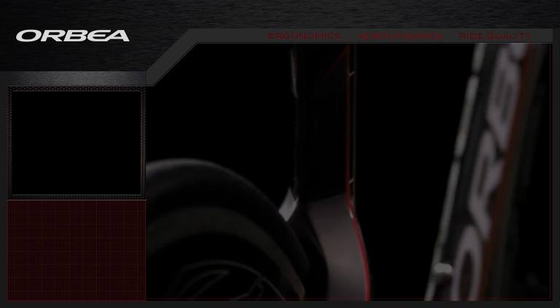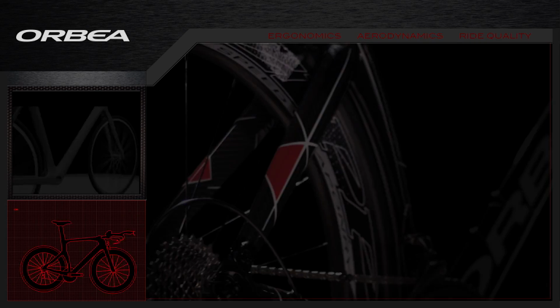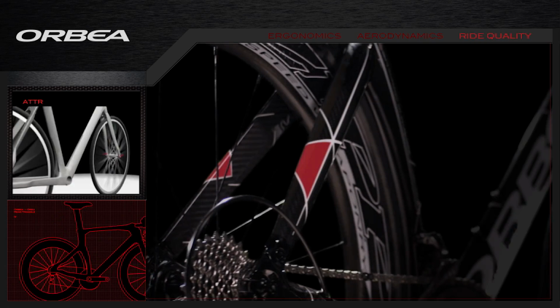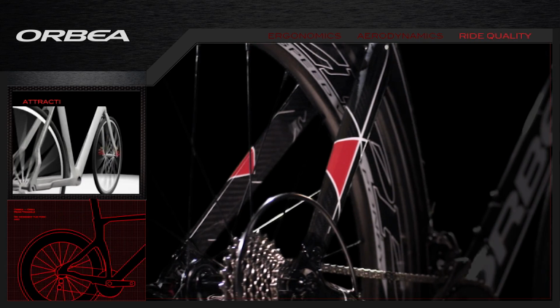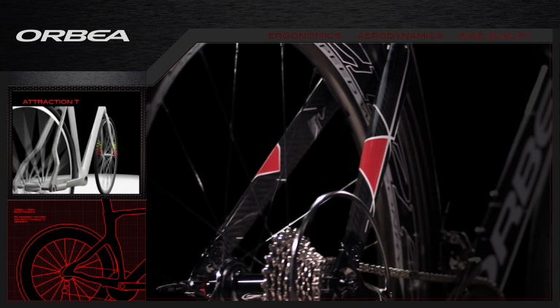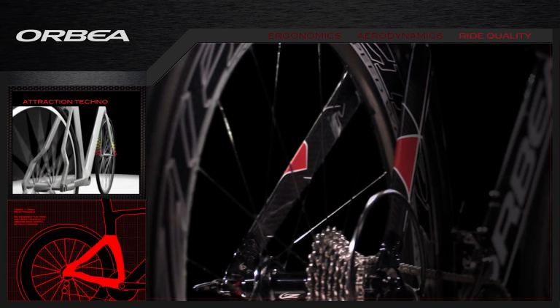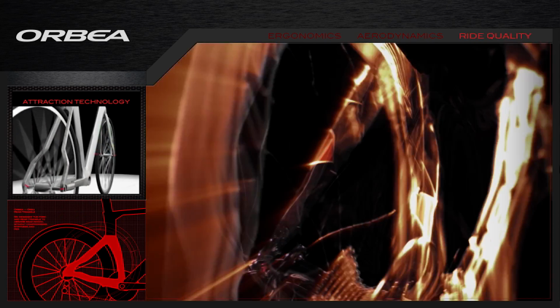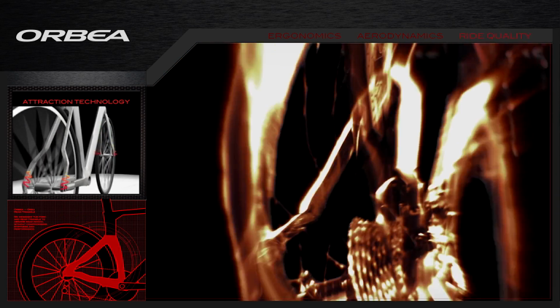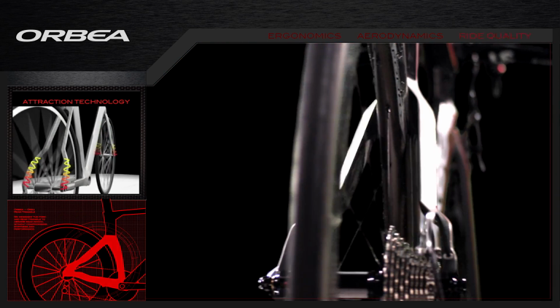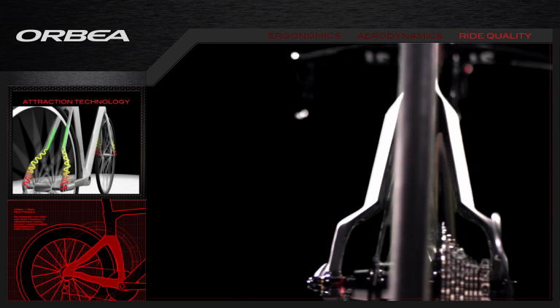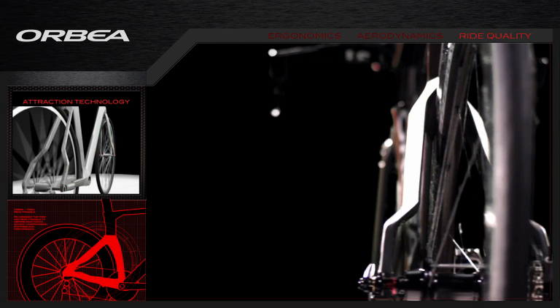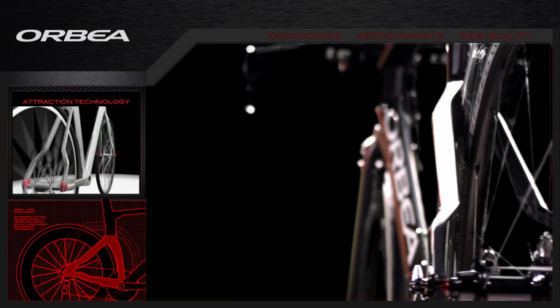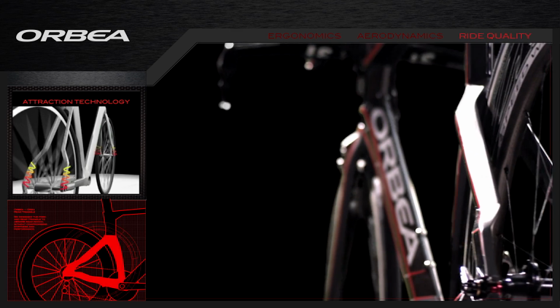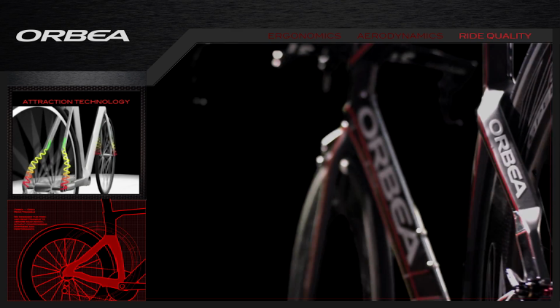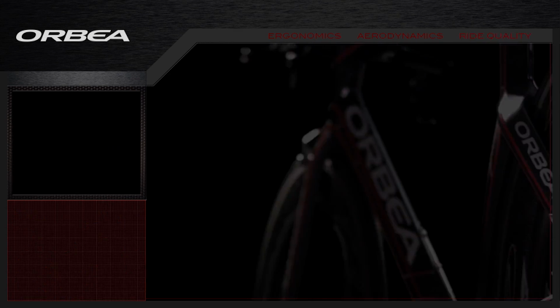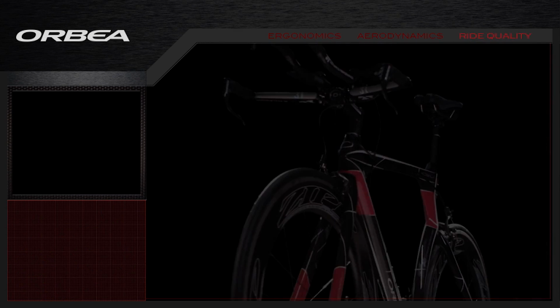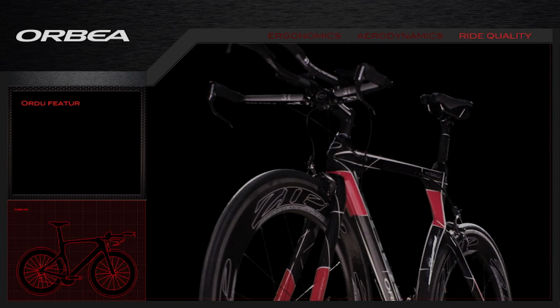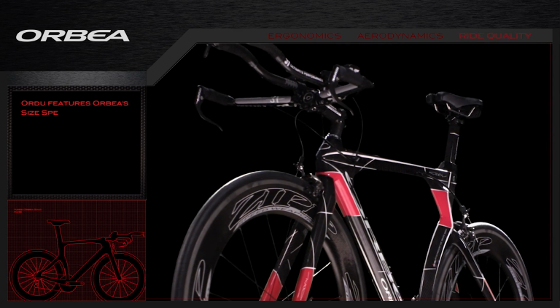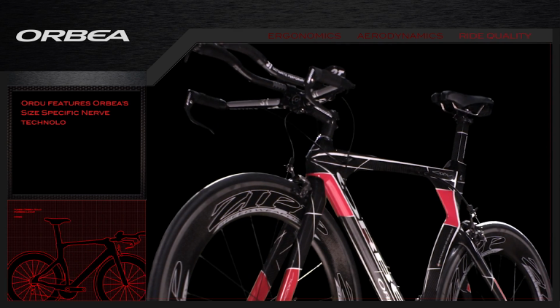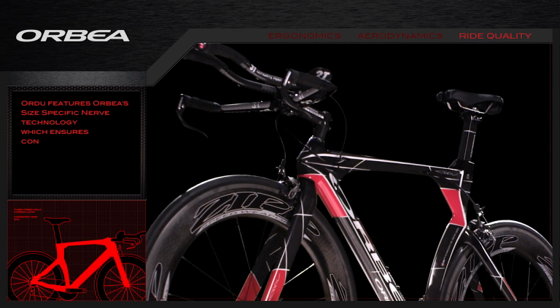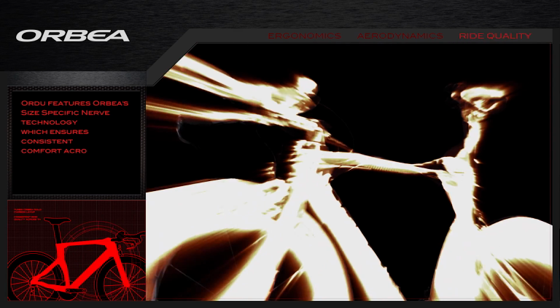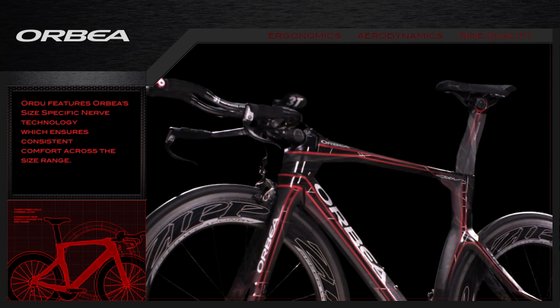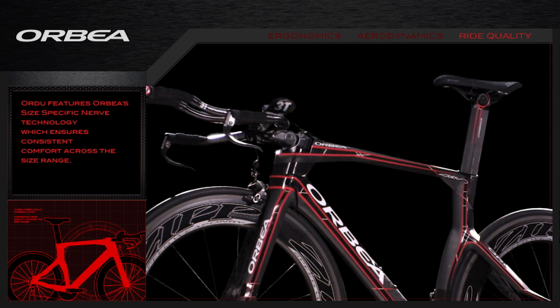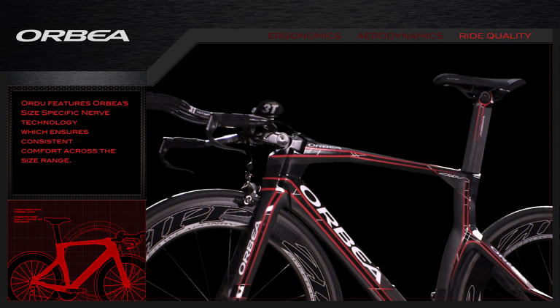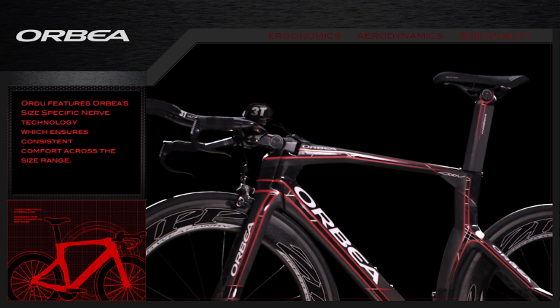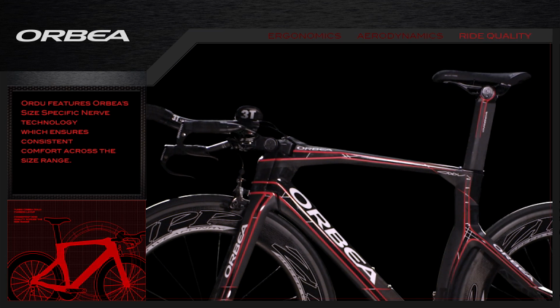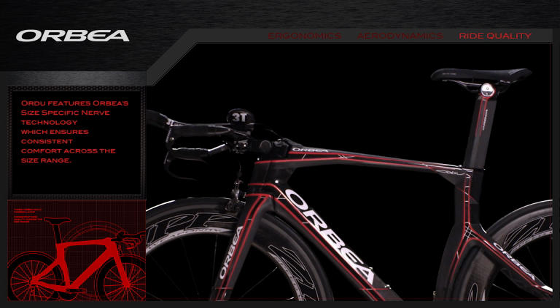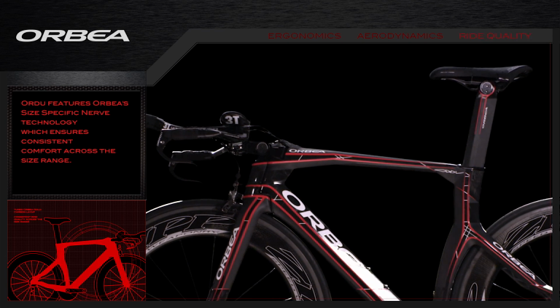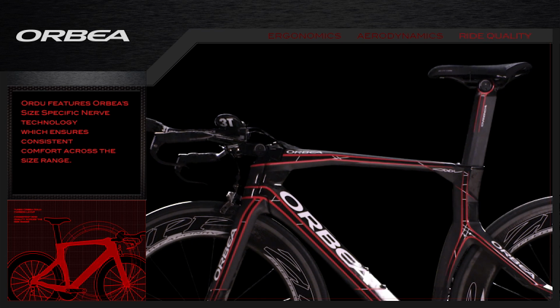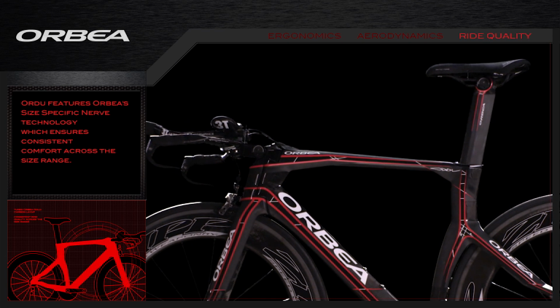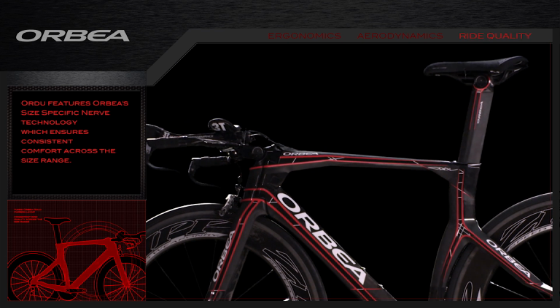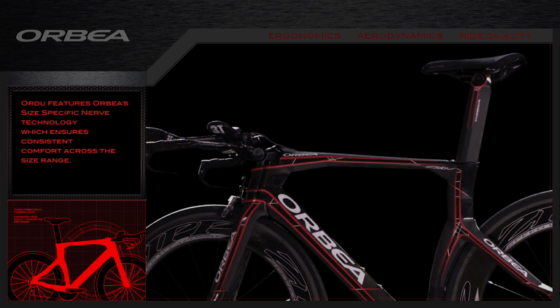We designed the fork and rear triangle to absorb road shock without compromising stiffness and performance. Finally, the Ordu has a tuned Orbea Gold Carbon Layup to offer consistent ride quality across the size range.